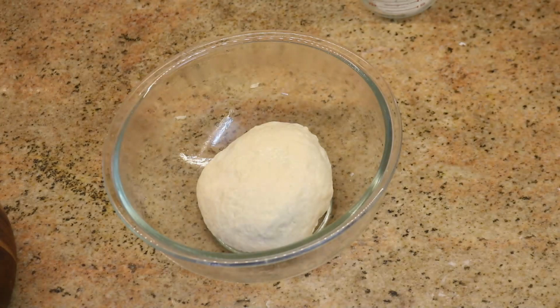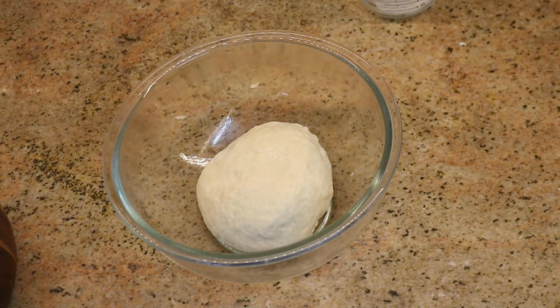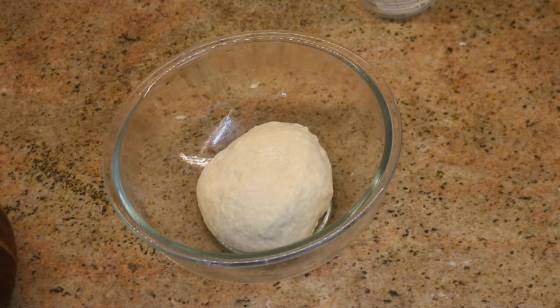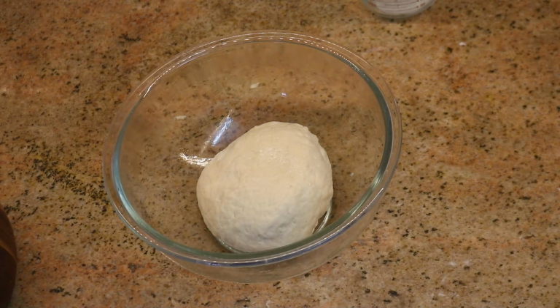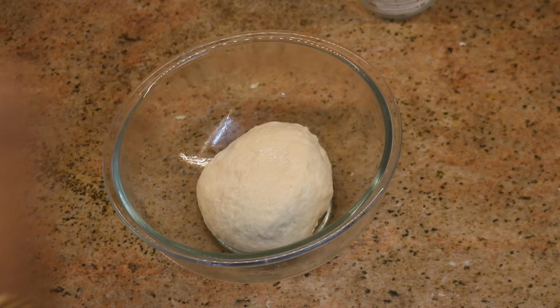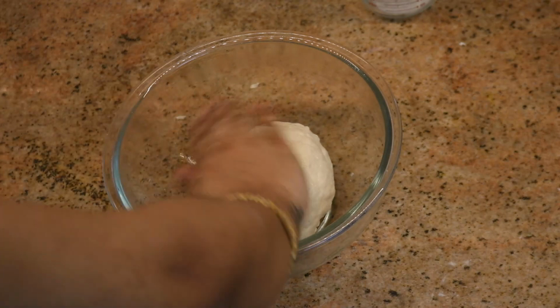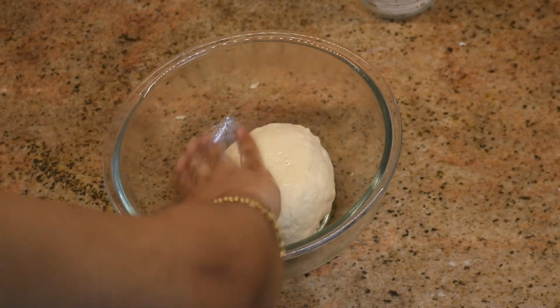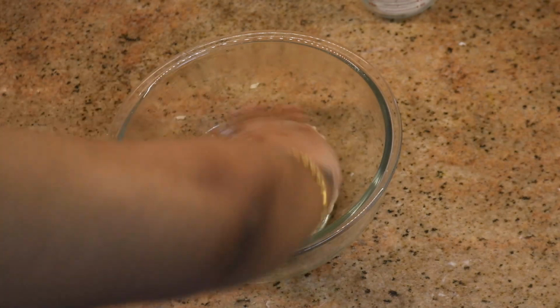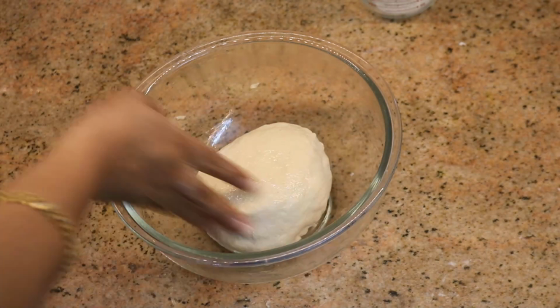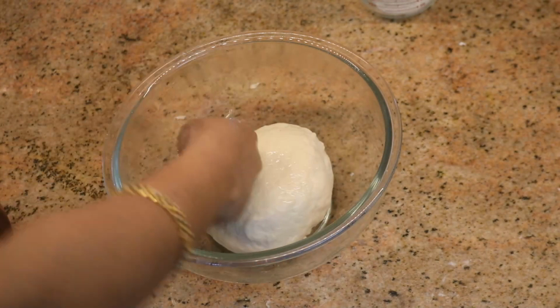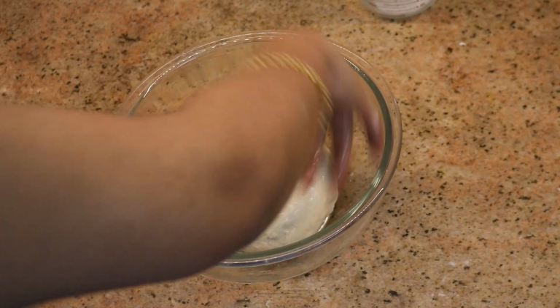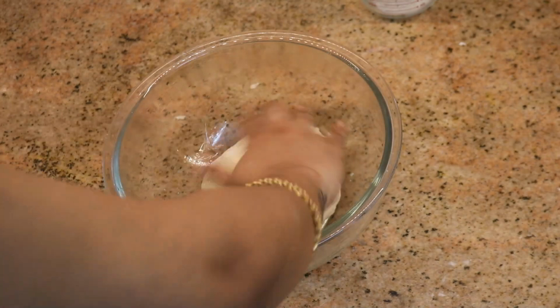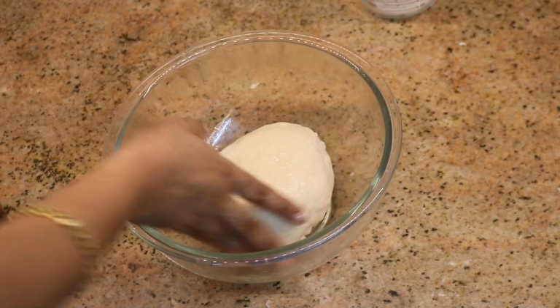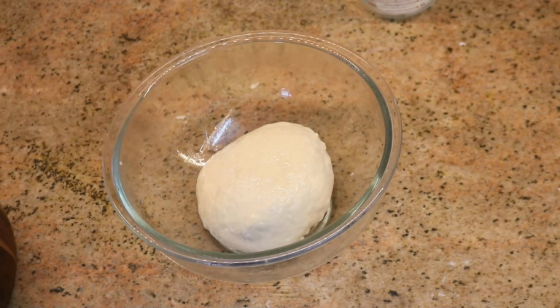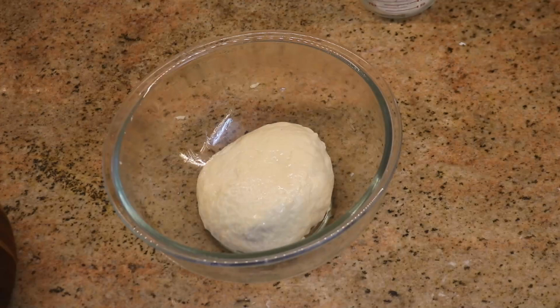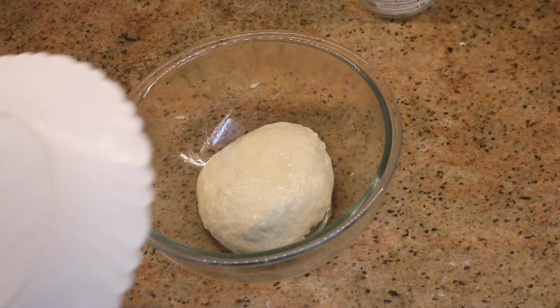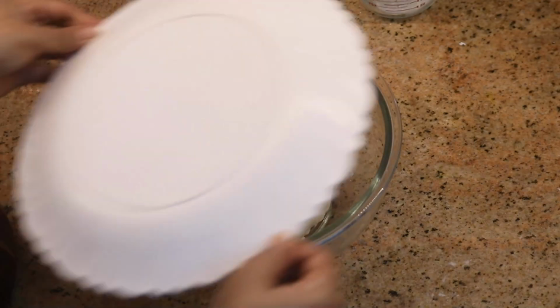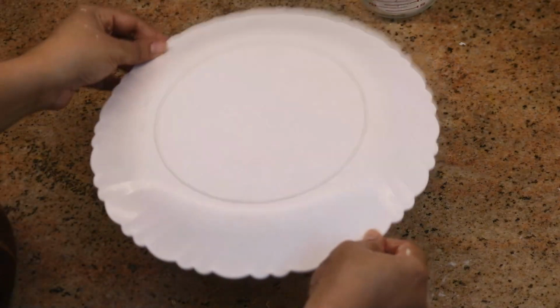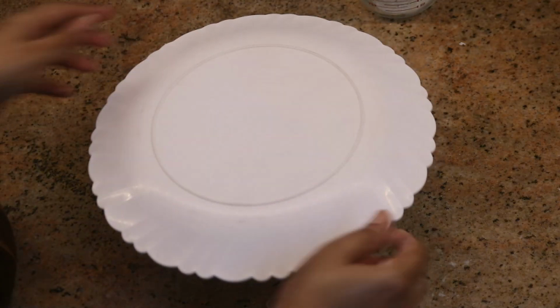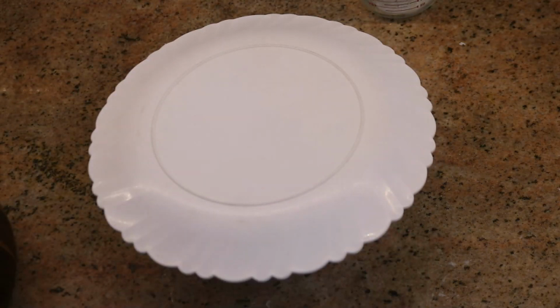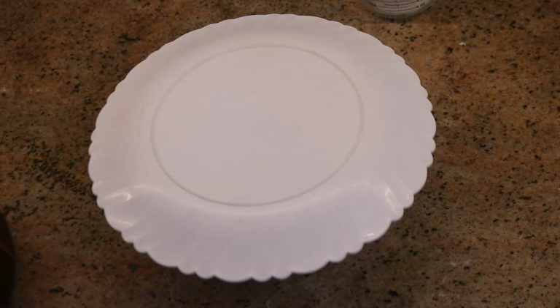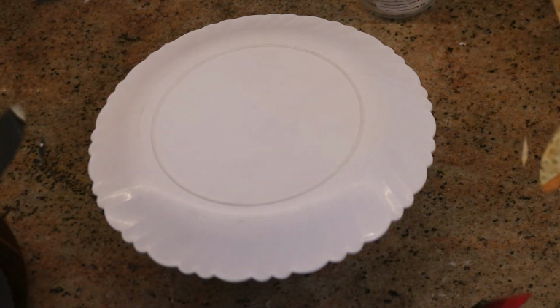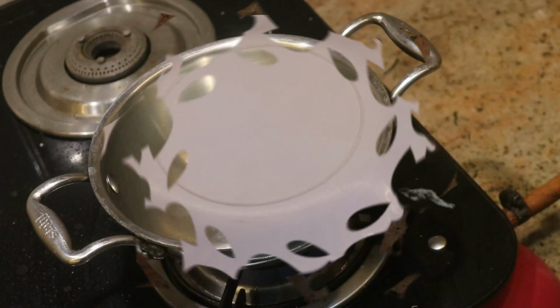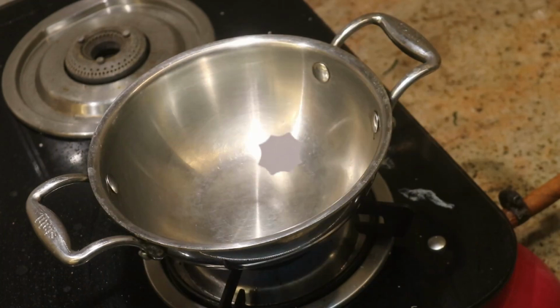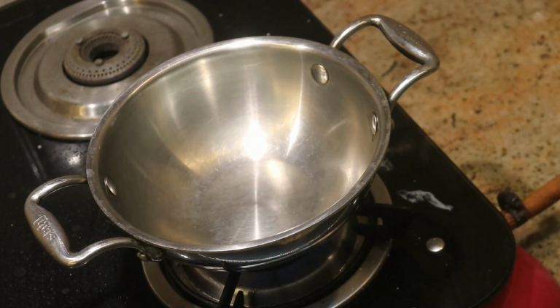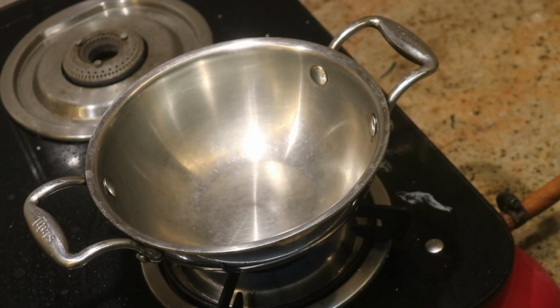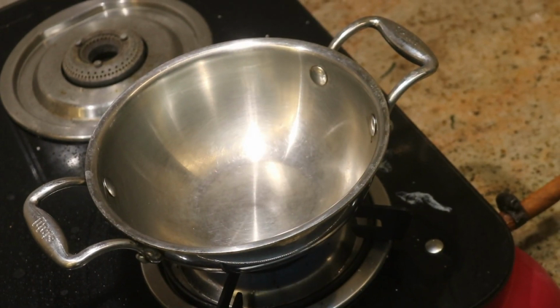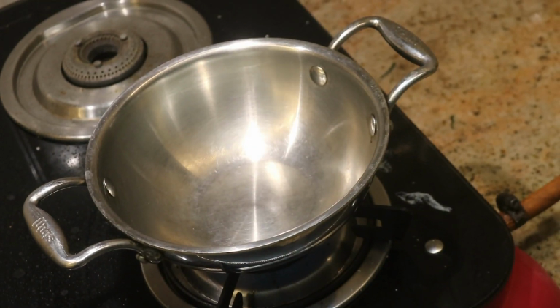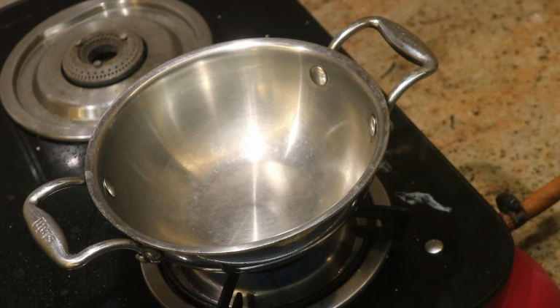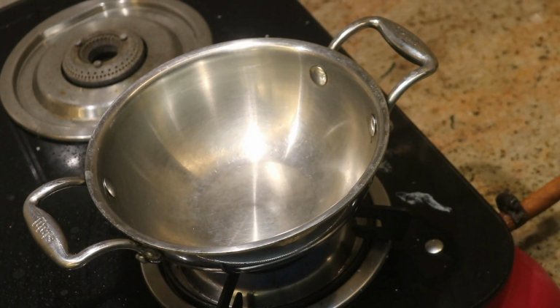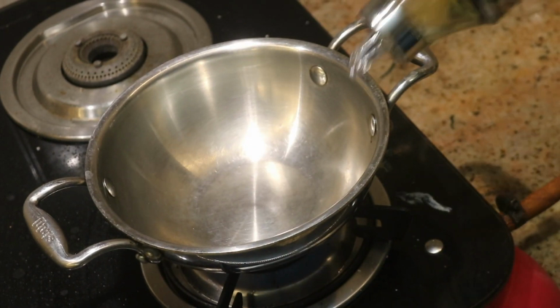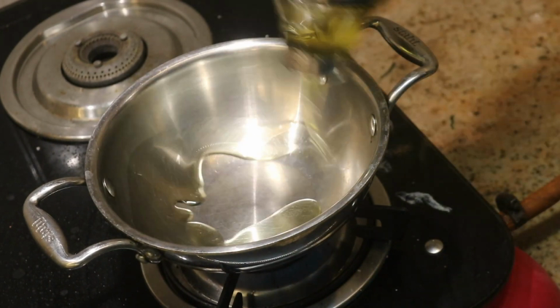Once the soft dough is ready, it needs resting time so that it can rise and double in size. Grease the bowl with oil so the dough does not stick. Cover and let it rest for 45 to 50 minutes until the dough has risen and doubled in size. Meanwhile, prepare the stuffing.